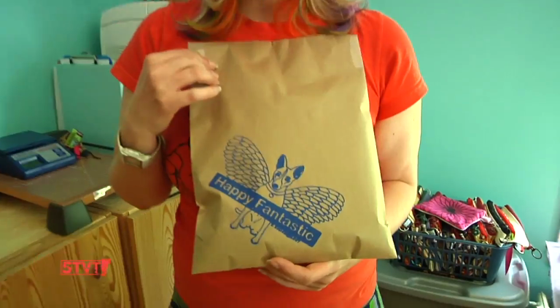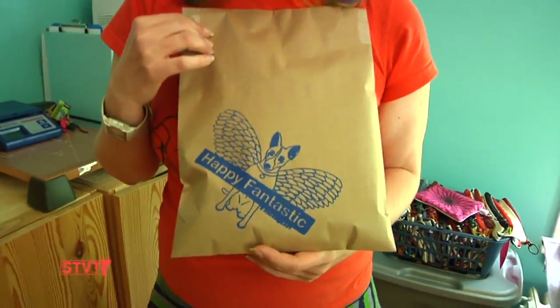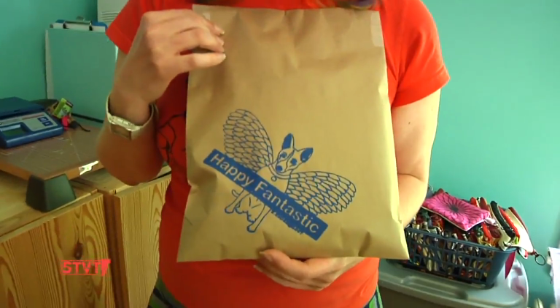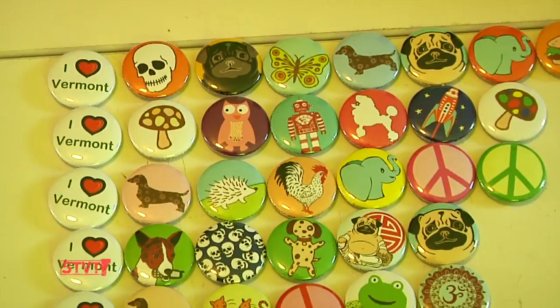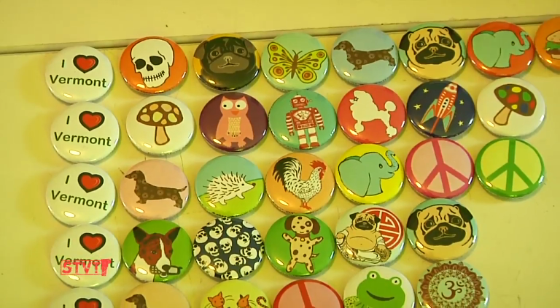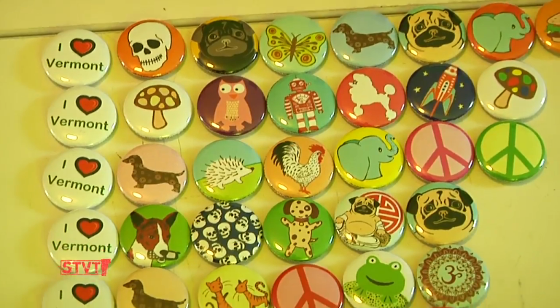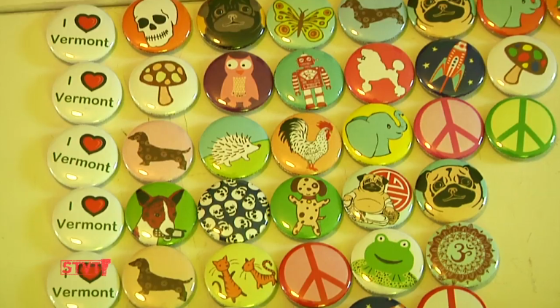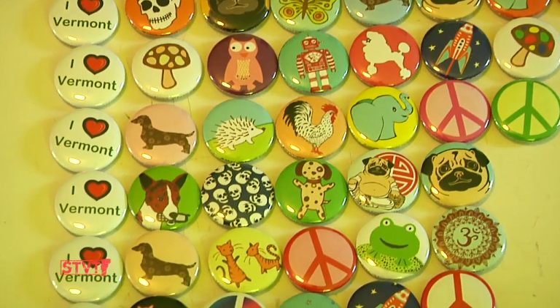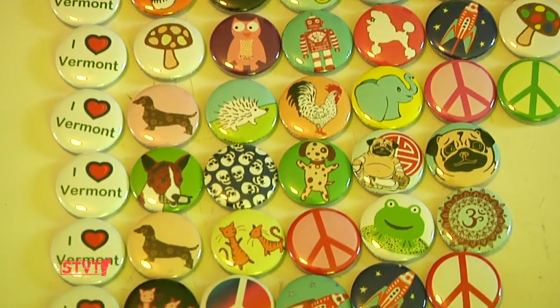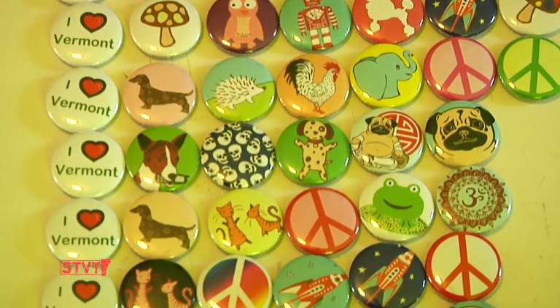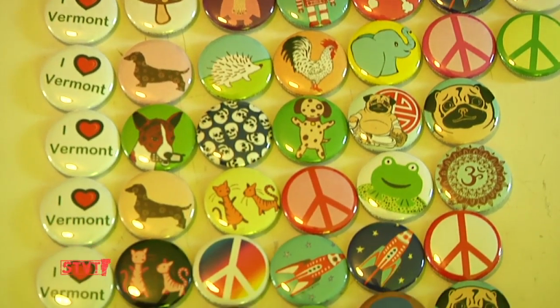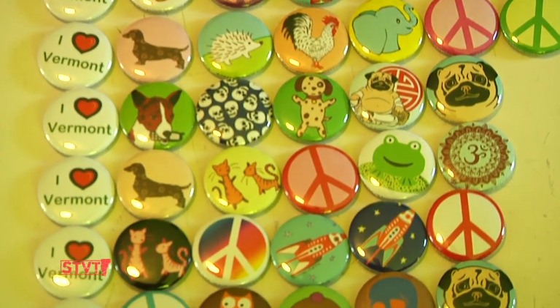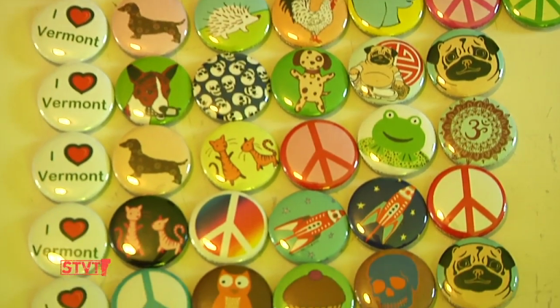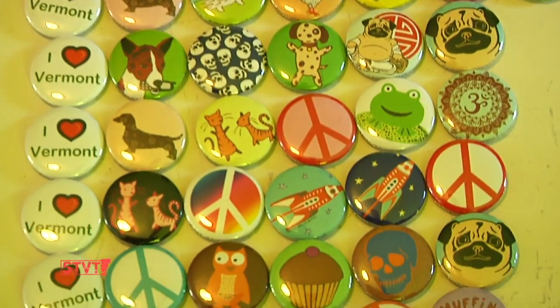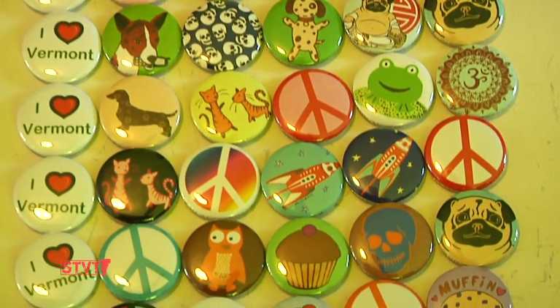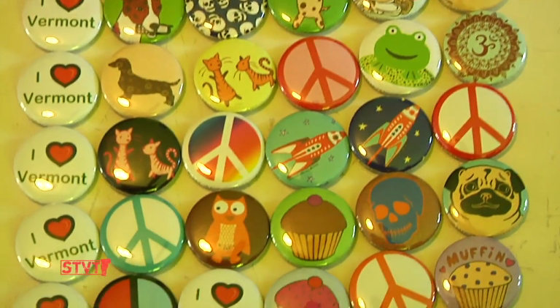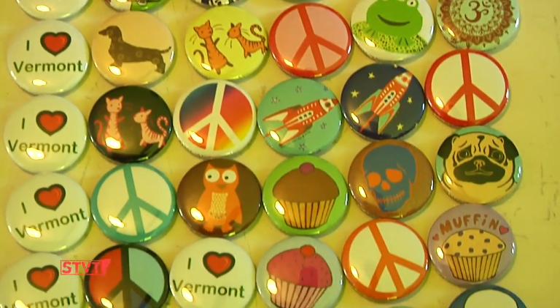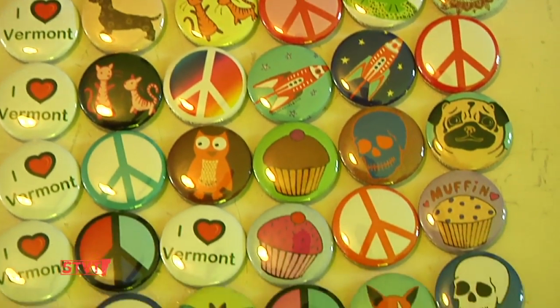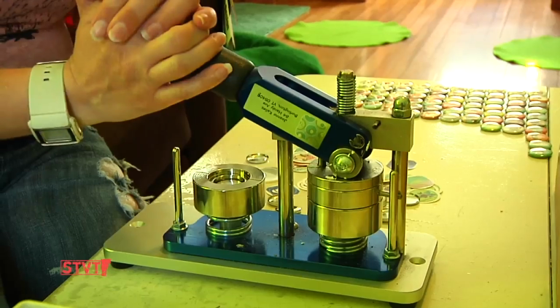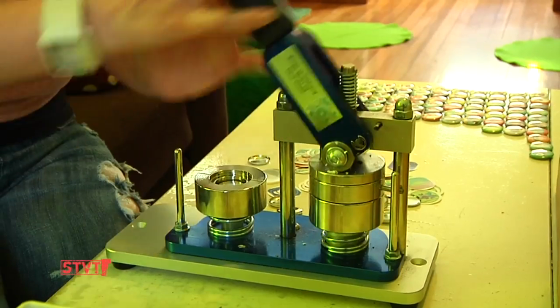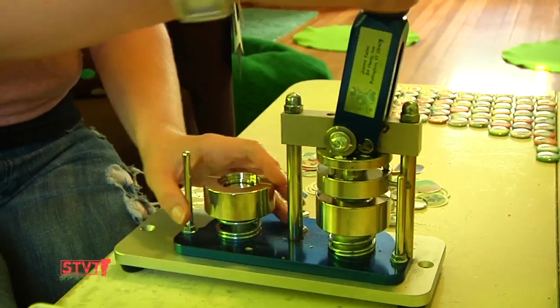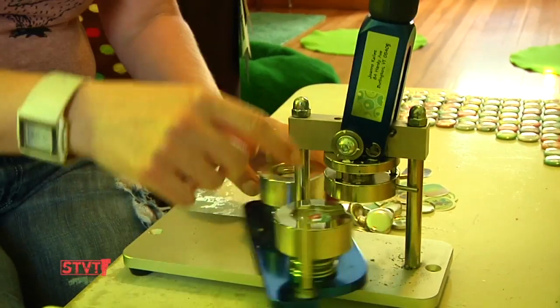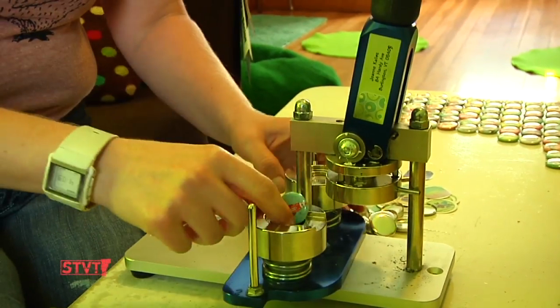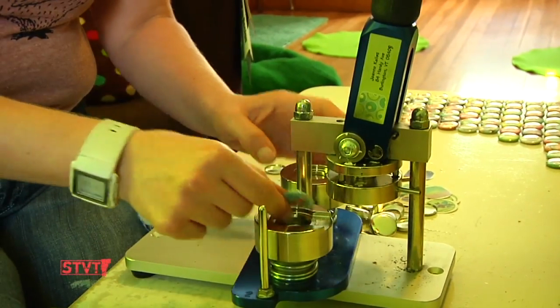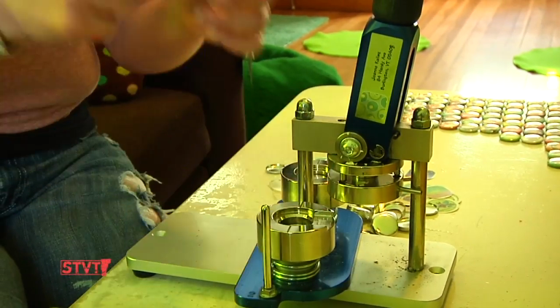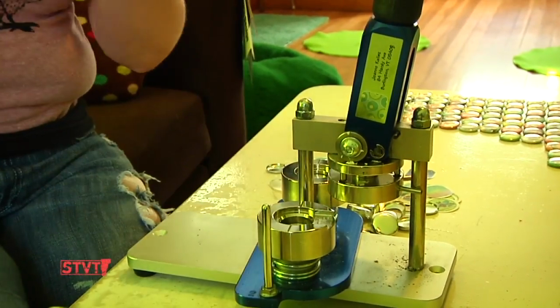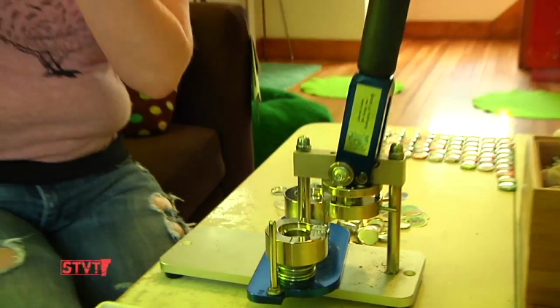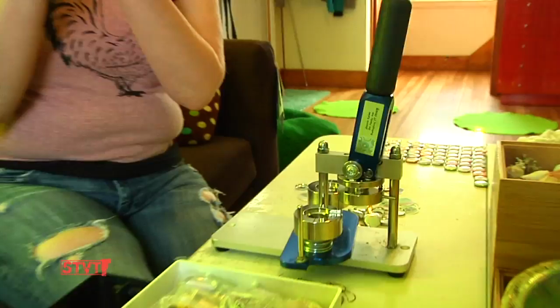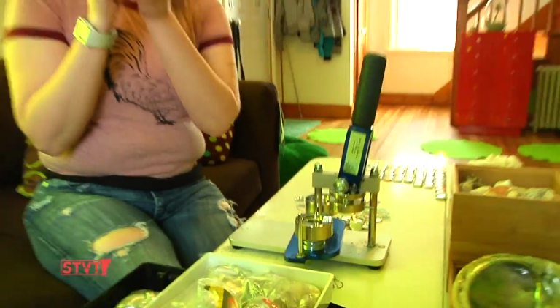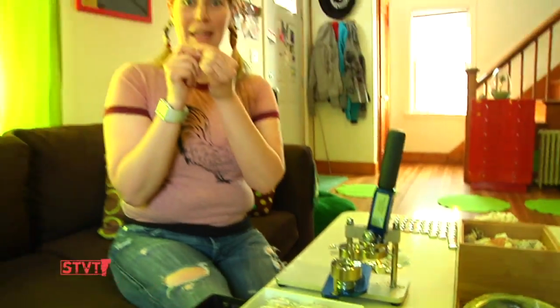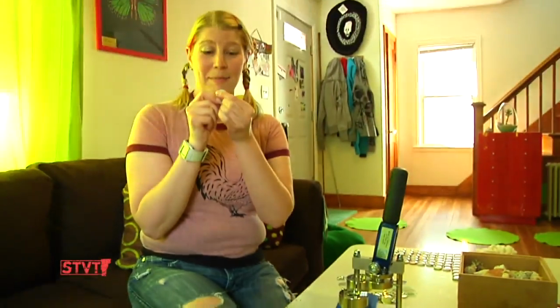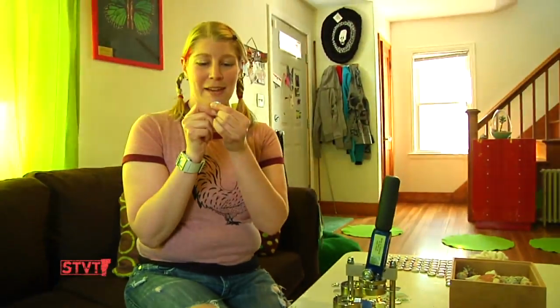I love, love, love making buttons. And voila! A button is made.